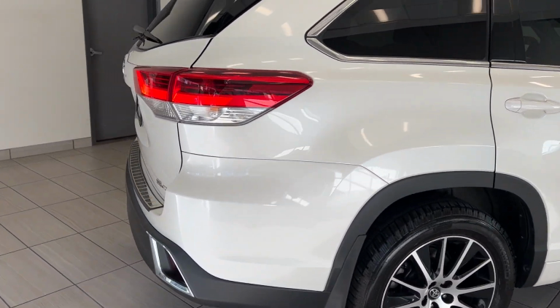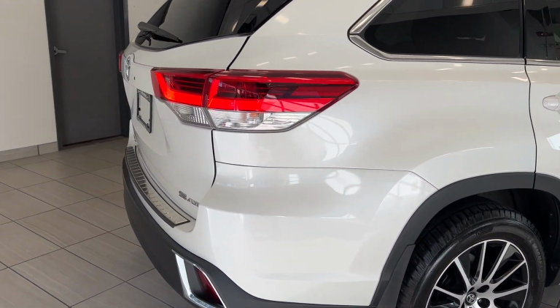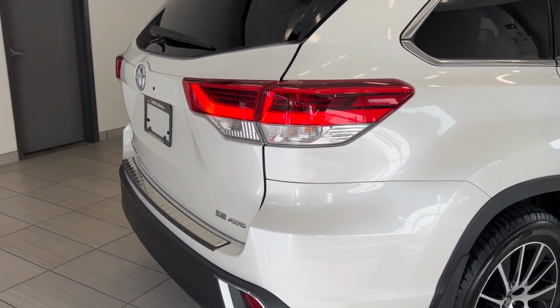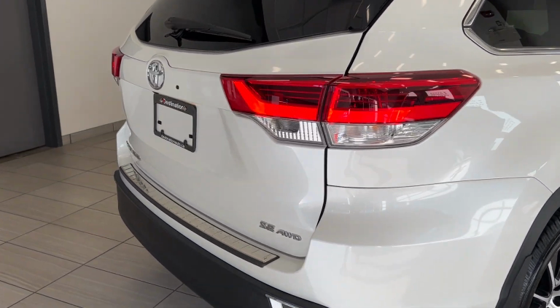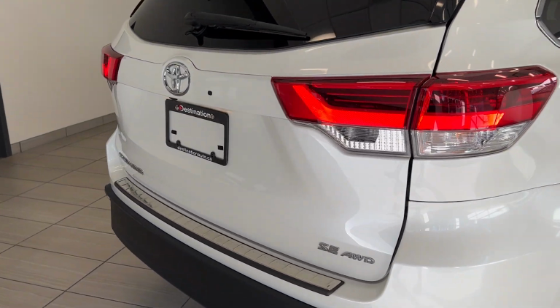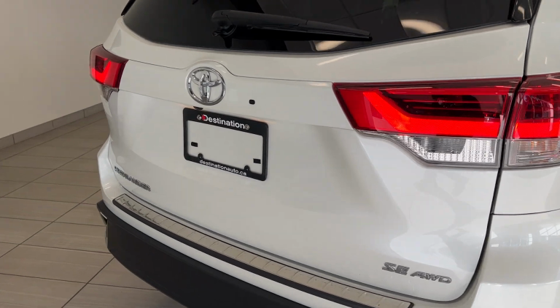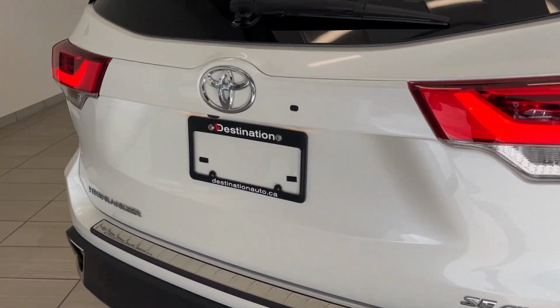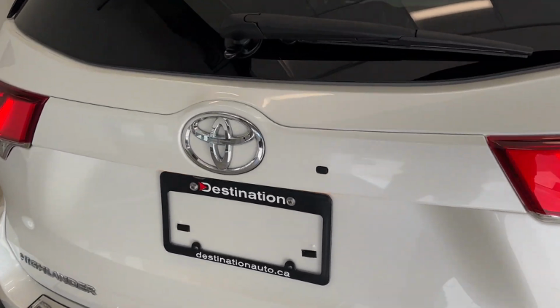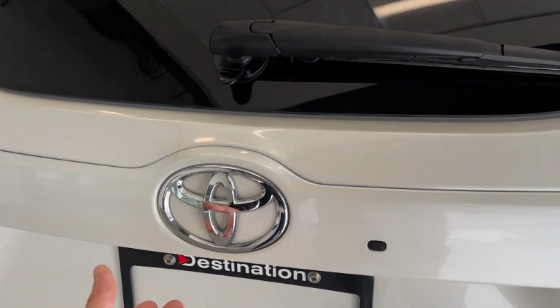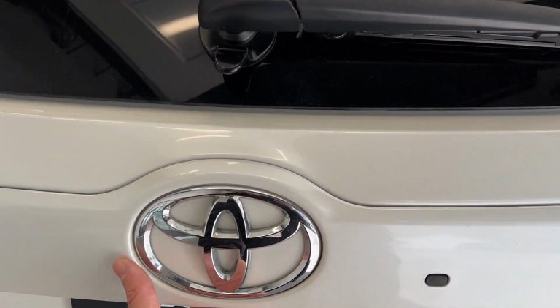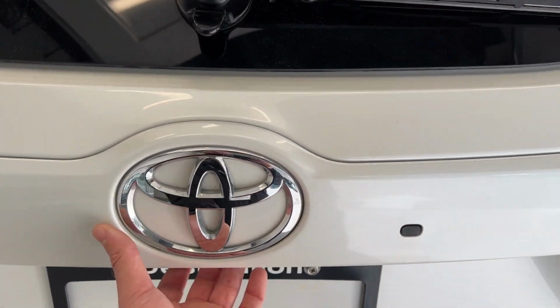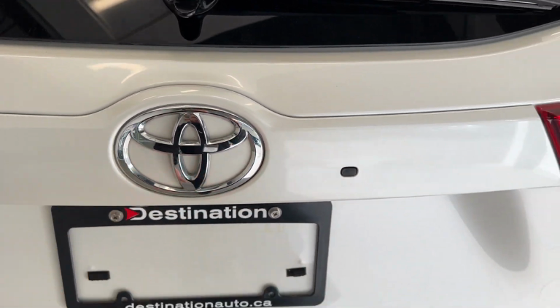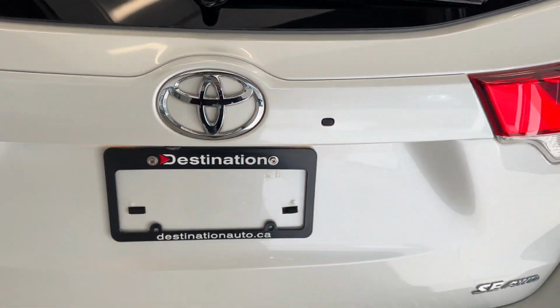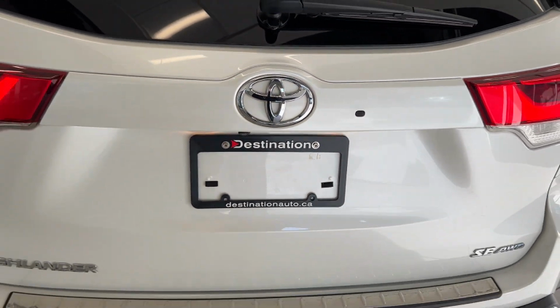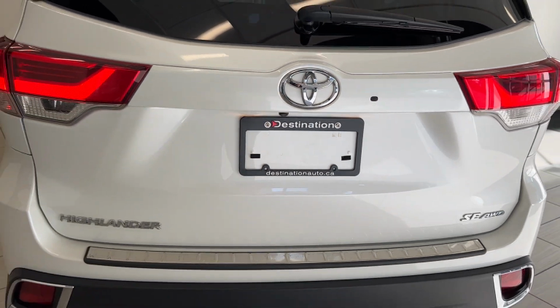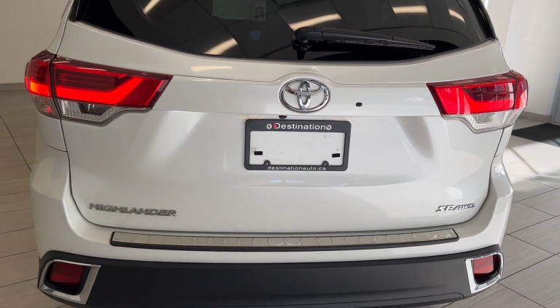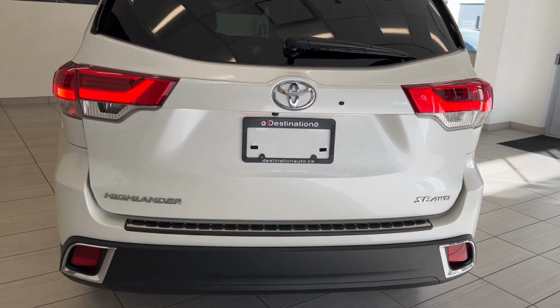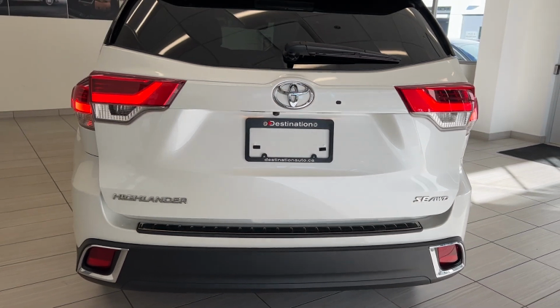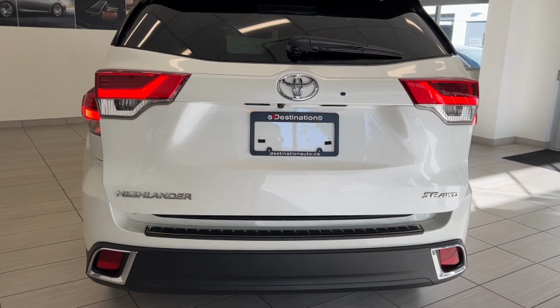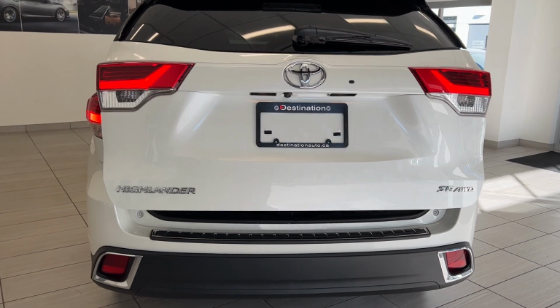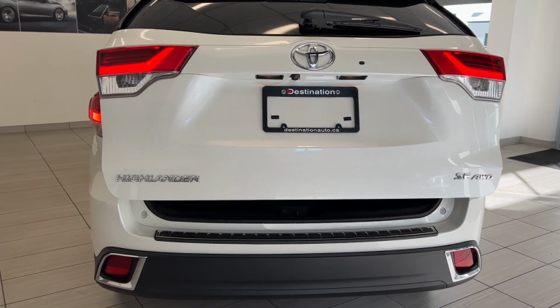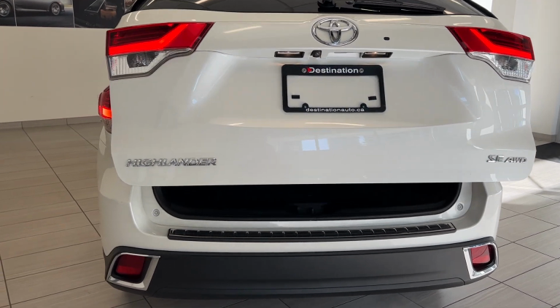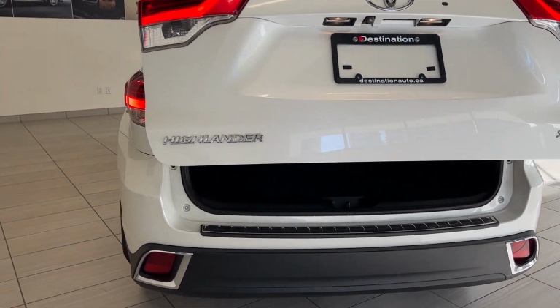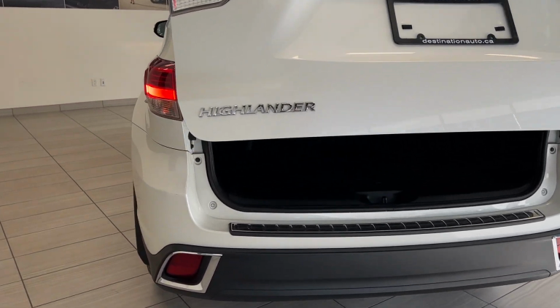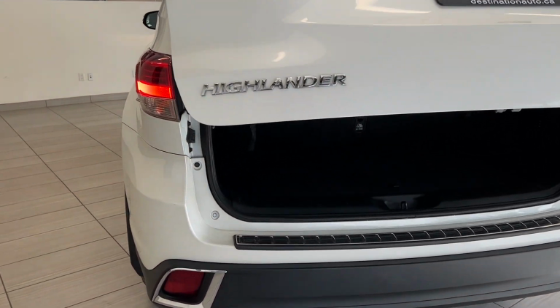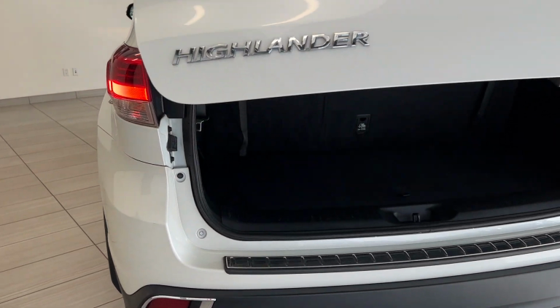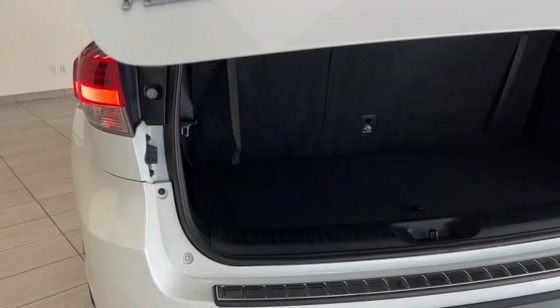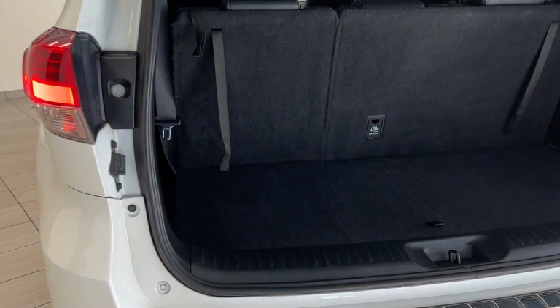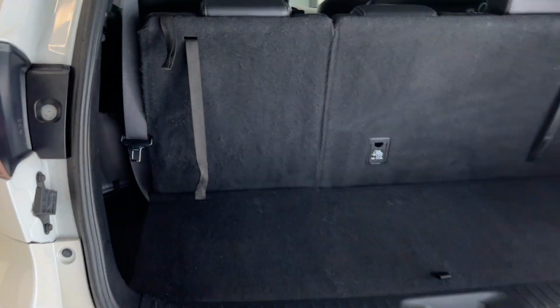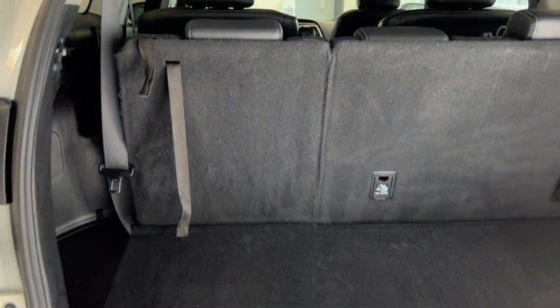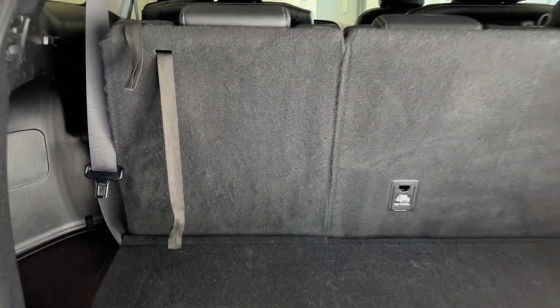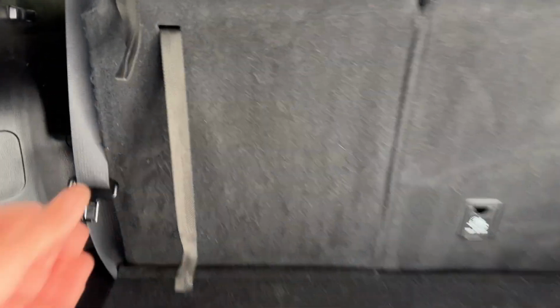Coming around the back, I do want to show you the automatic tailgate and the third row seats. This is a seven-passenger vehicle and the third row does fold flat — all you've got to do is pull the handle and they fold right down.